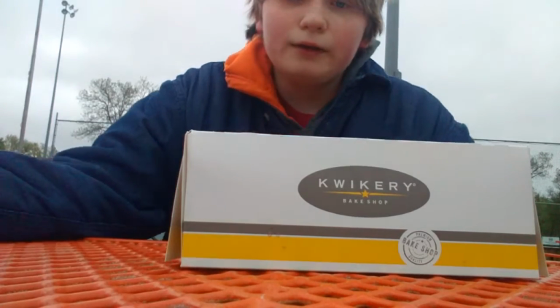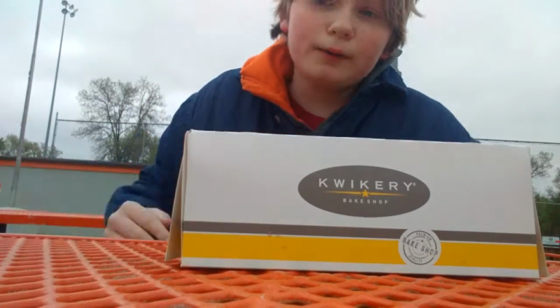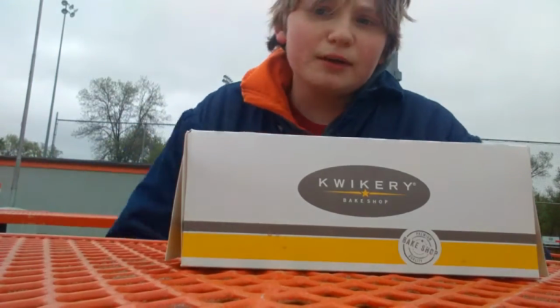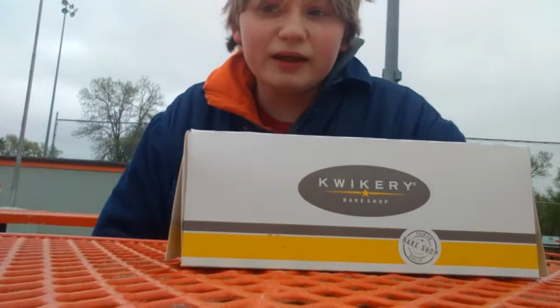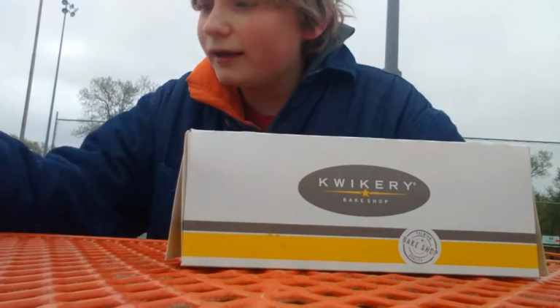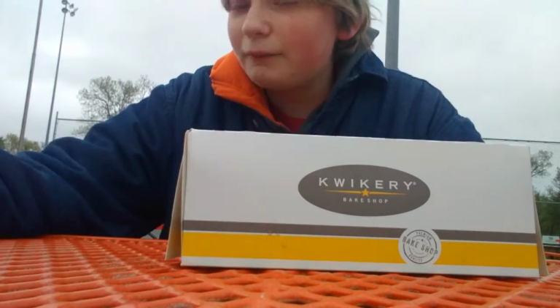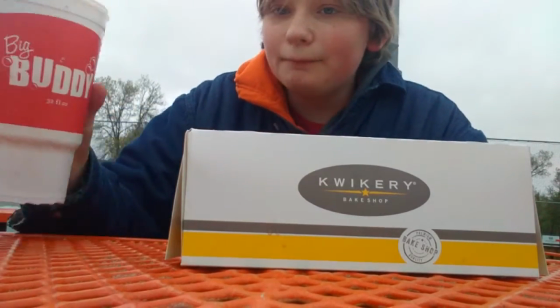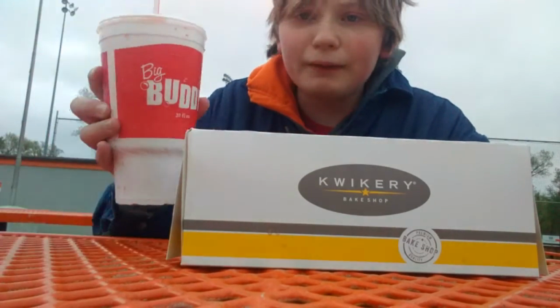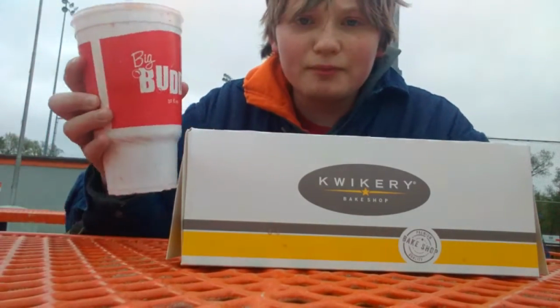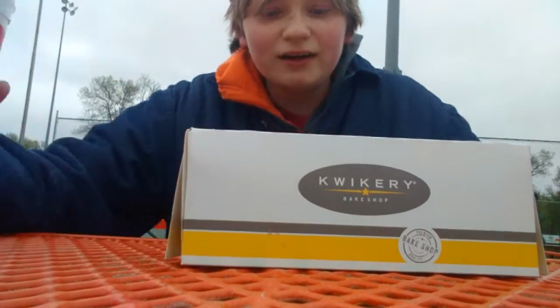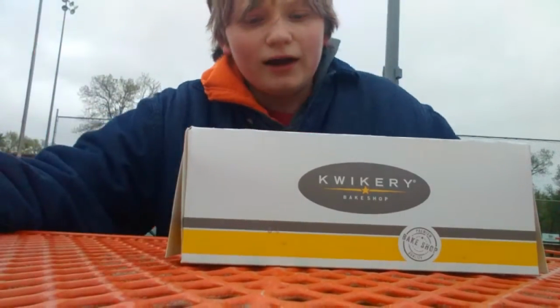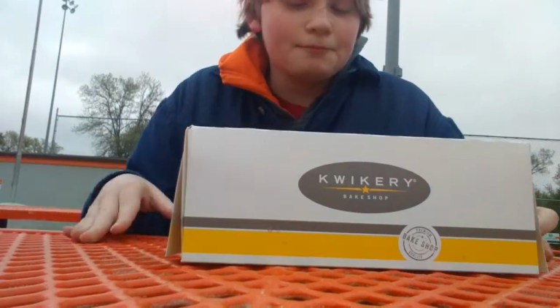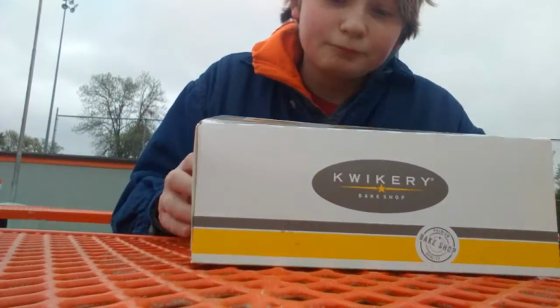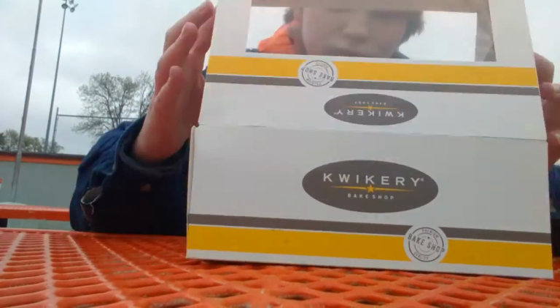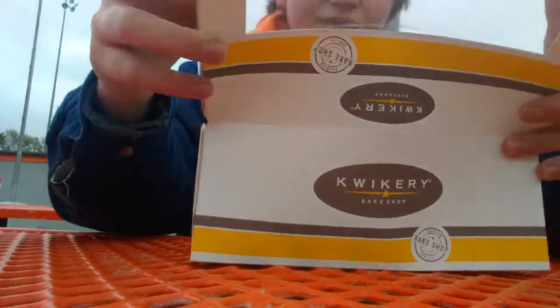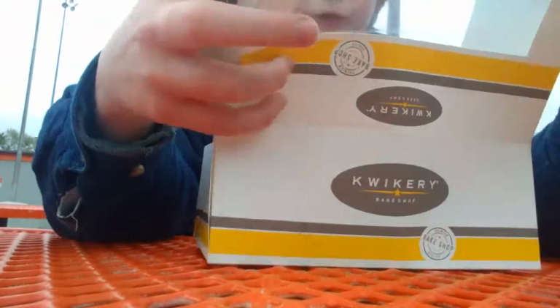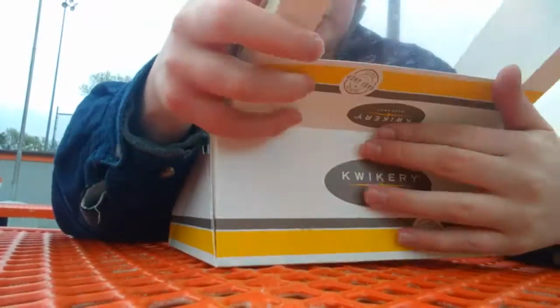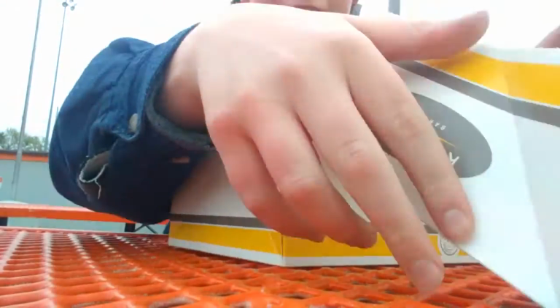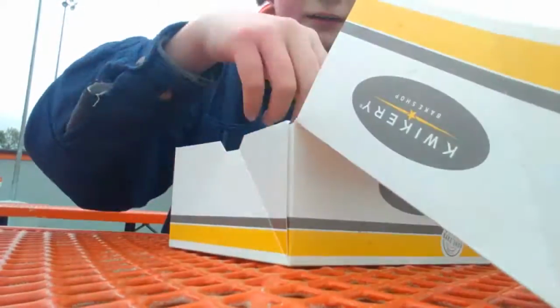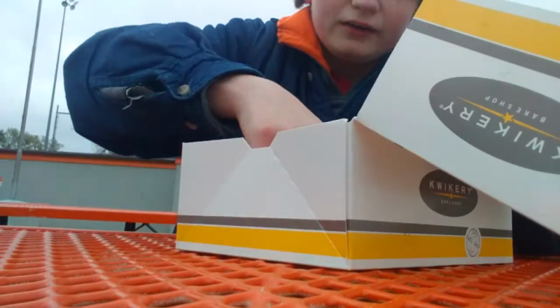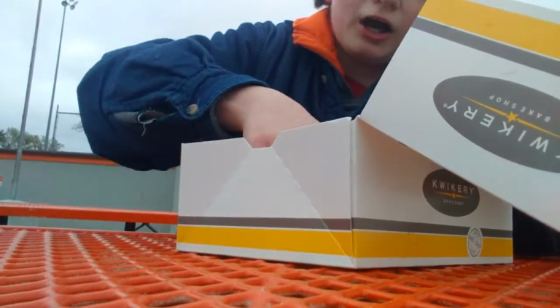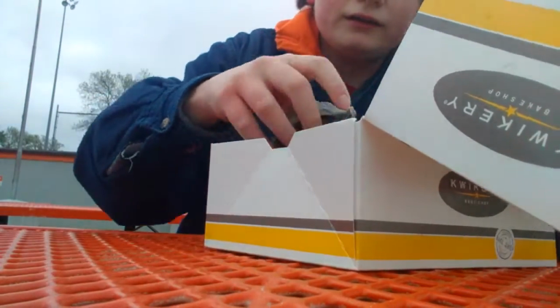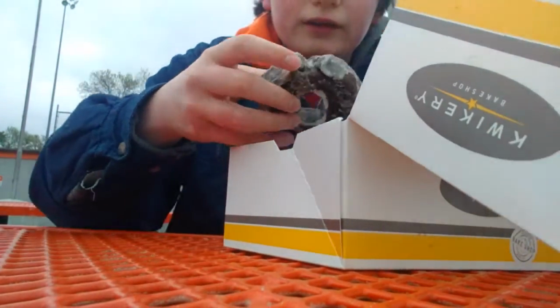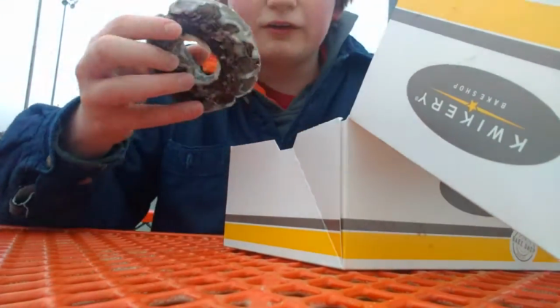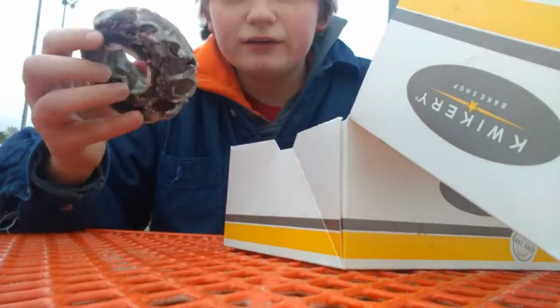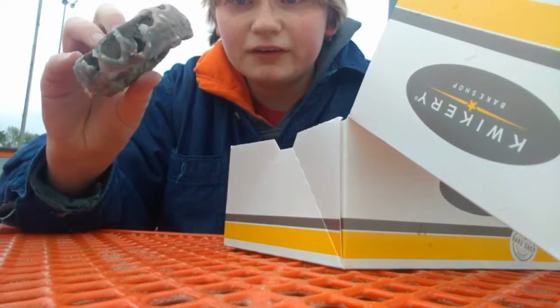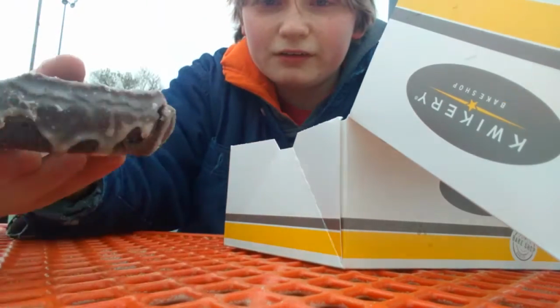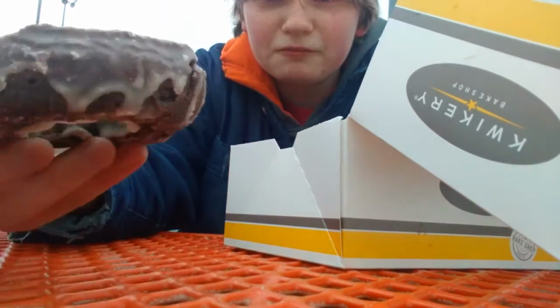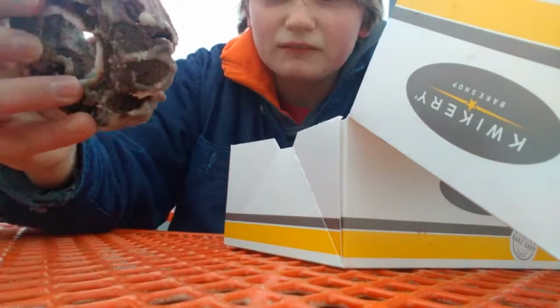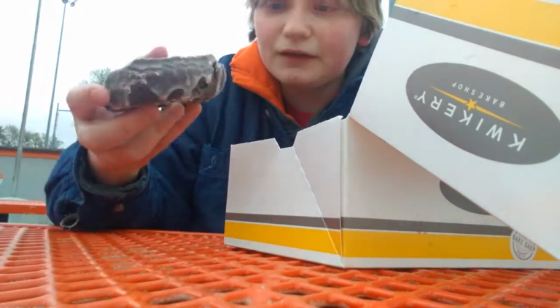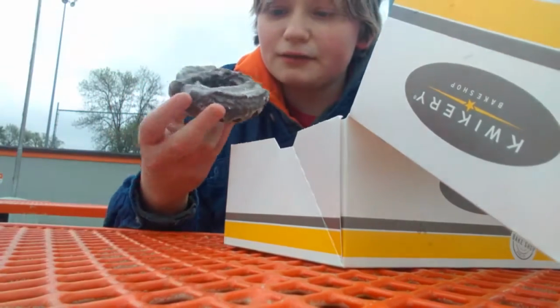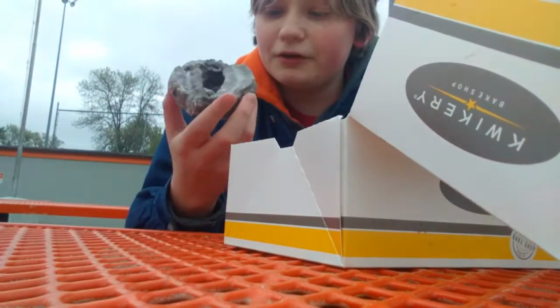I'm gonna be trying them out today and I brought my big buddy with me. First I'm going to try the chocolate classic donut. Here it is. I've heard that the texture is pretty good.